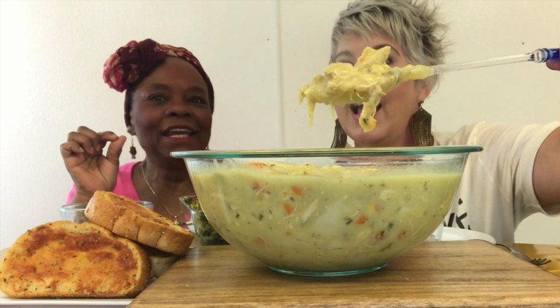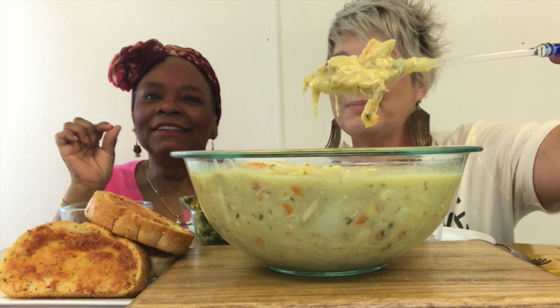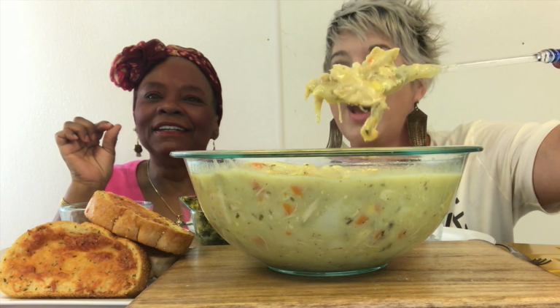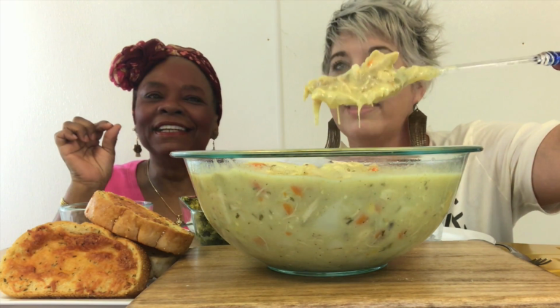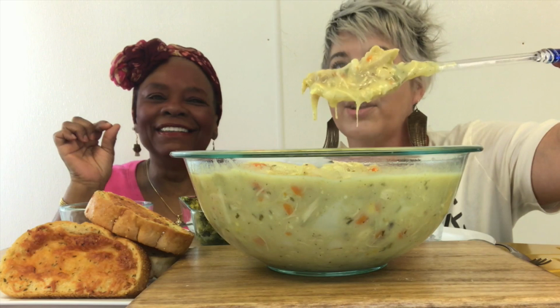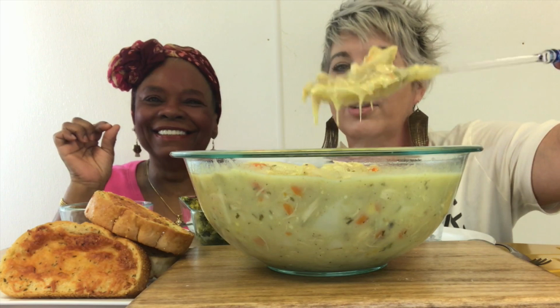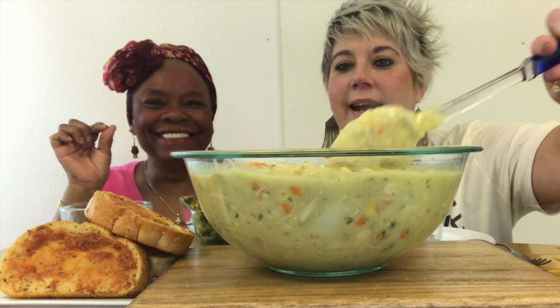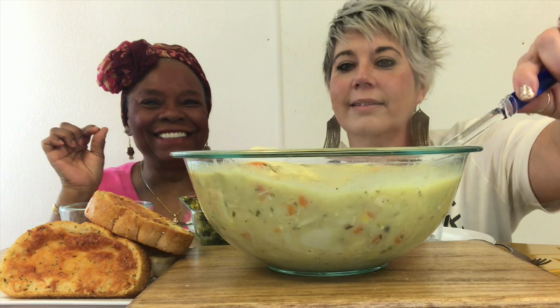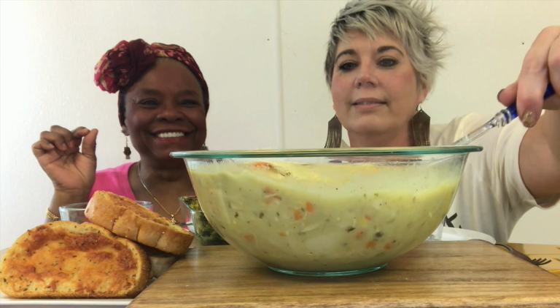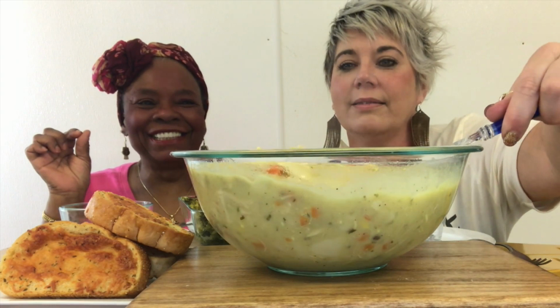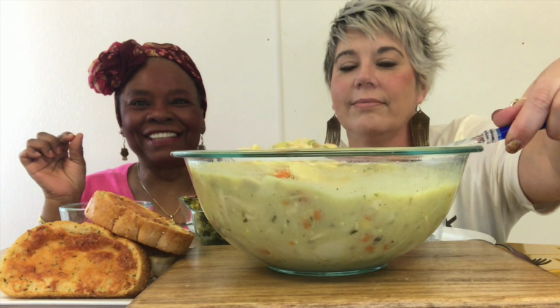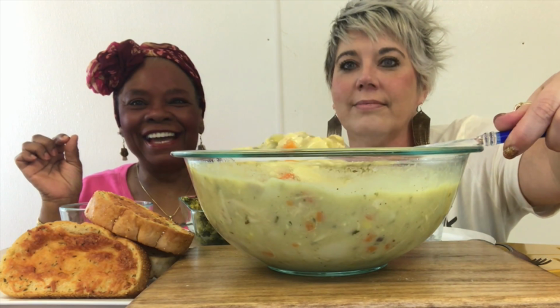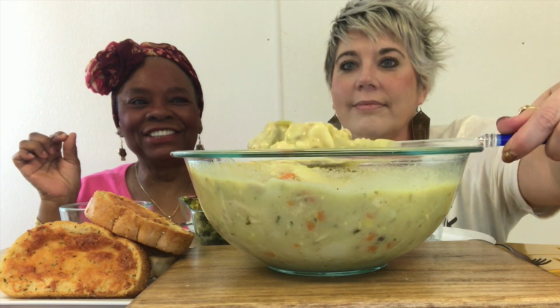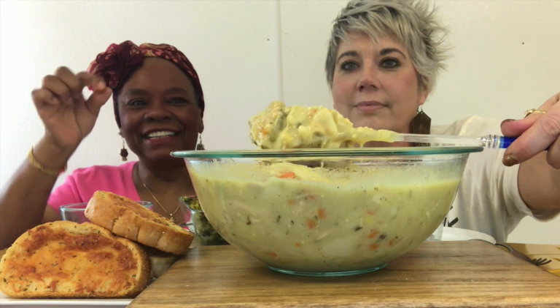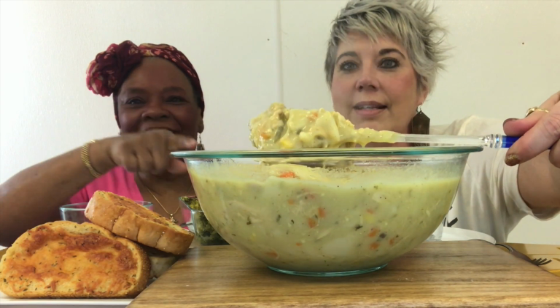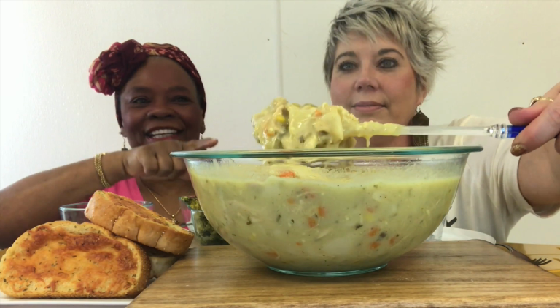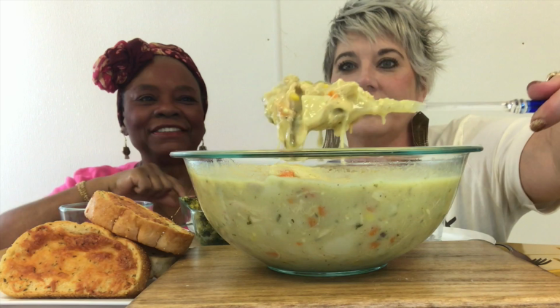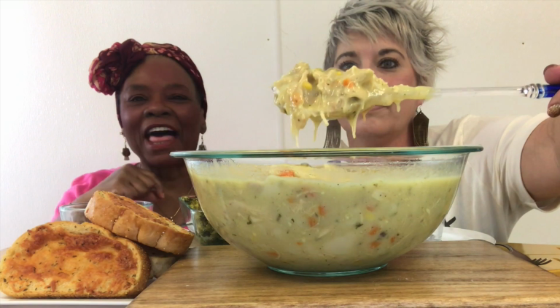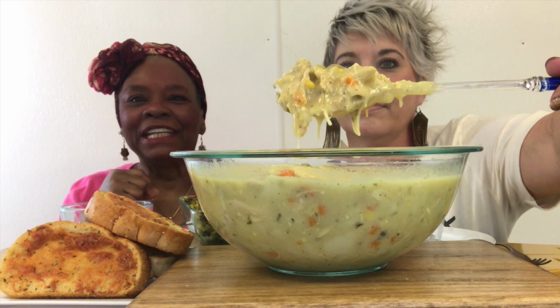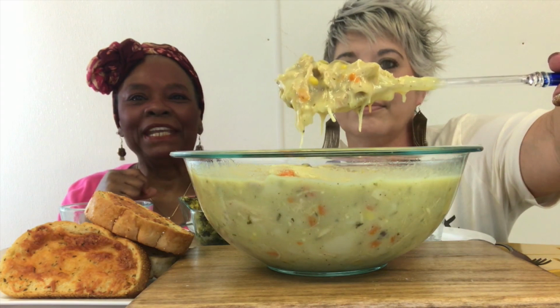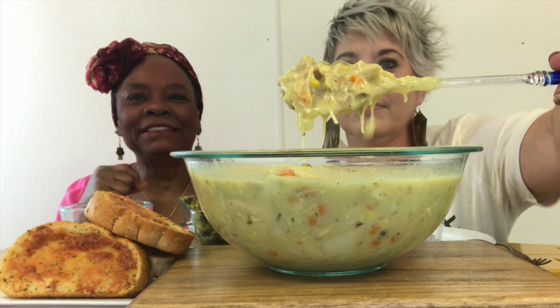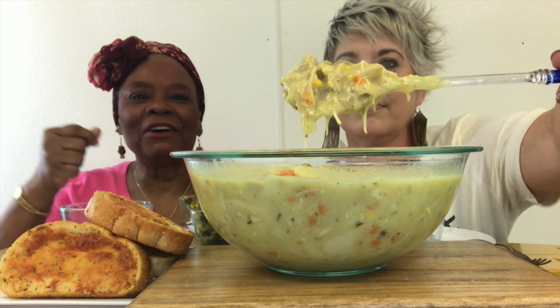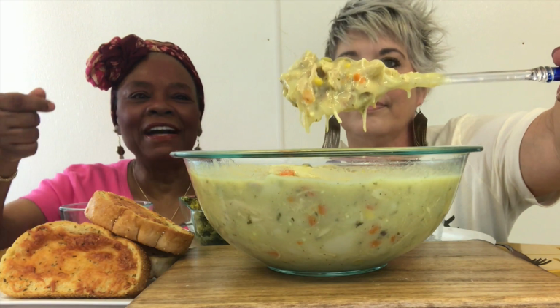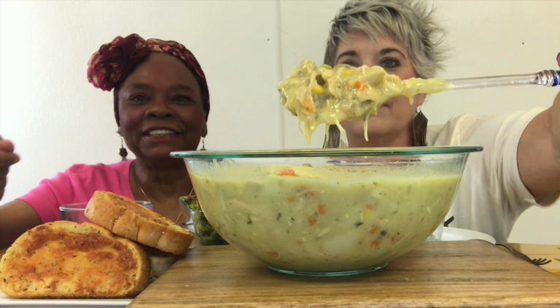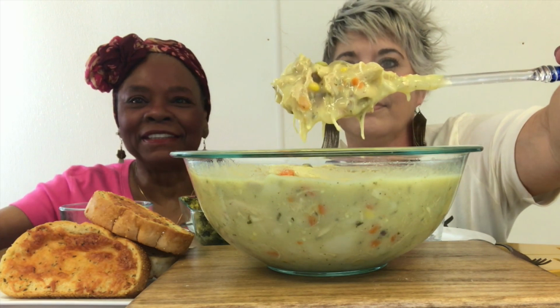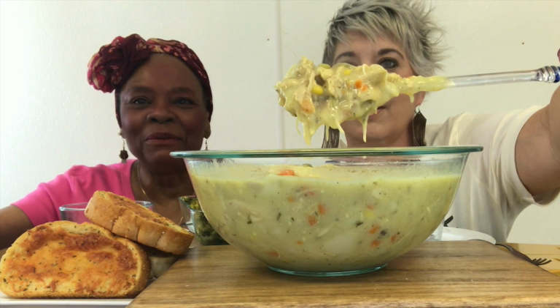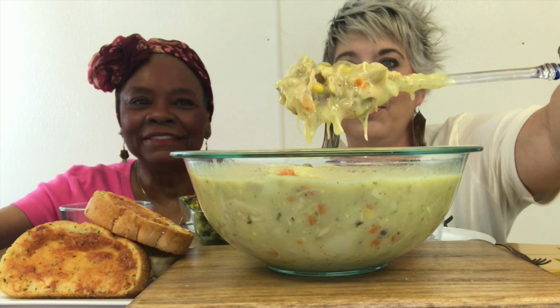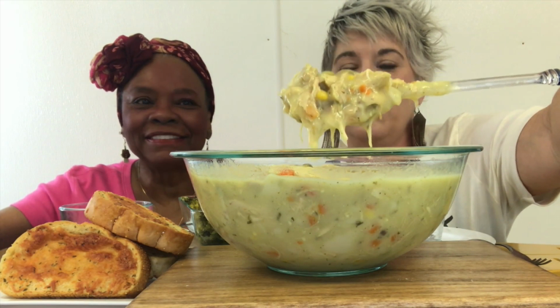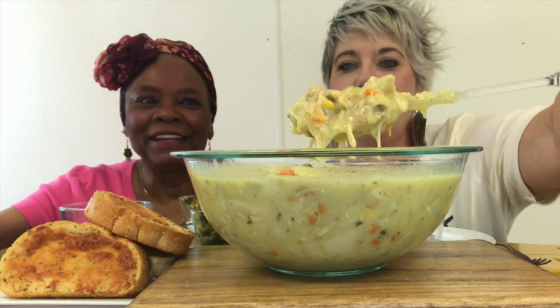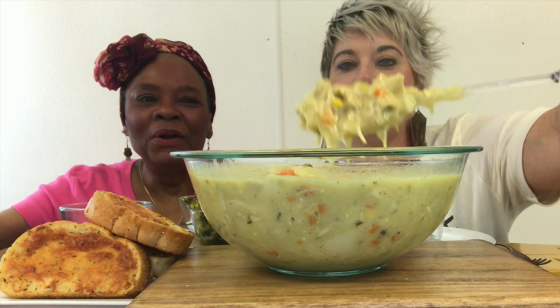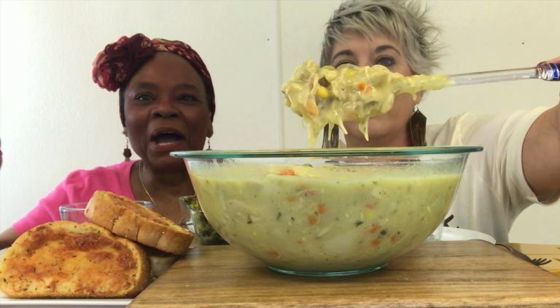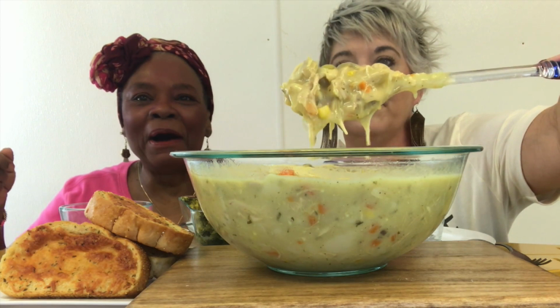That's some count right there, y'all. Look at there. That looks delicious, huh guys? Look at it. It's got celery and peas and all kinds of goodies in there. I hope you guys can see that. Yummy.